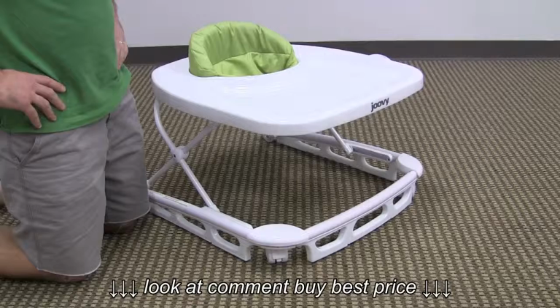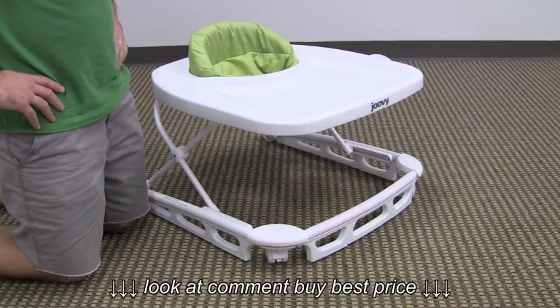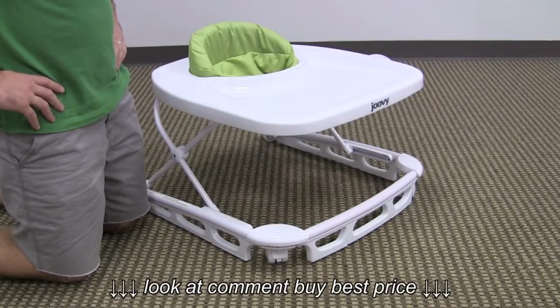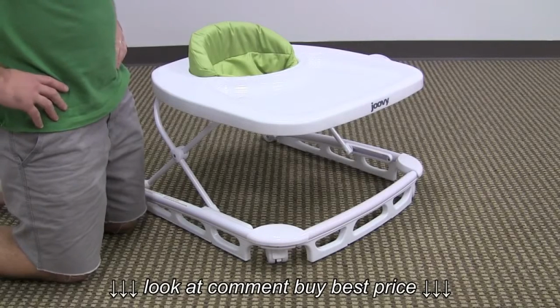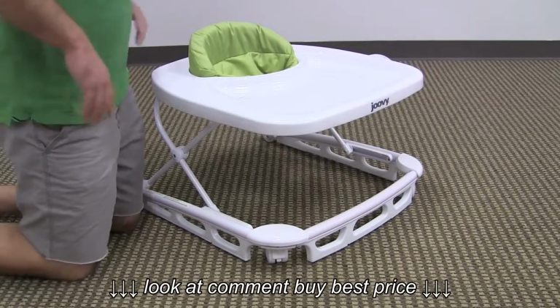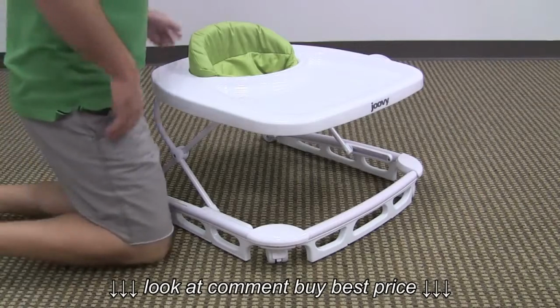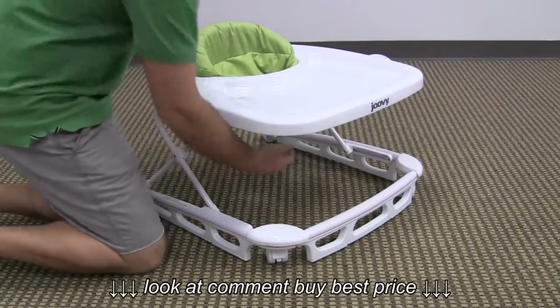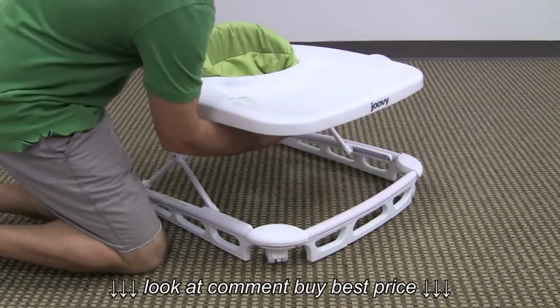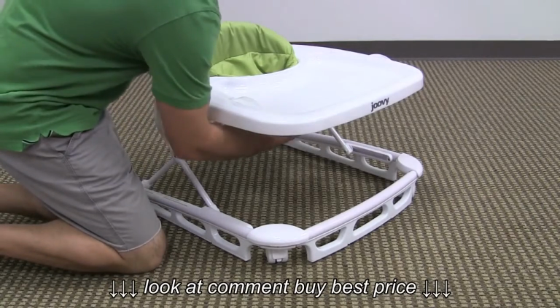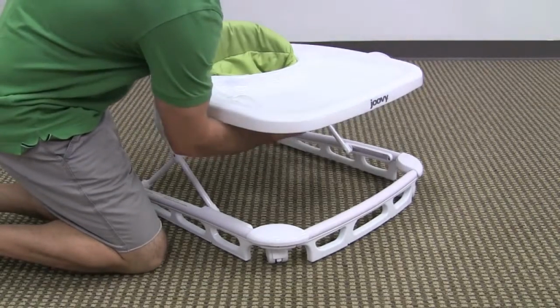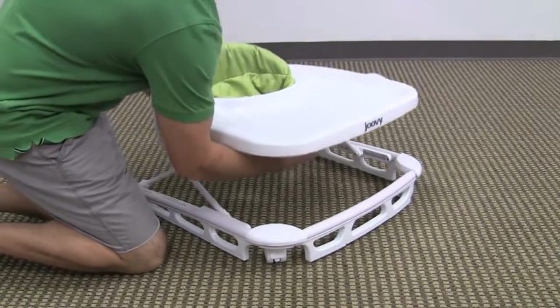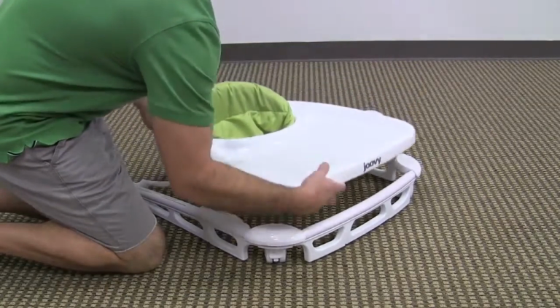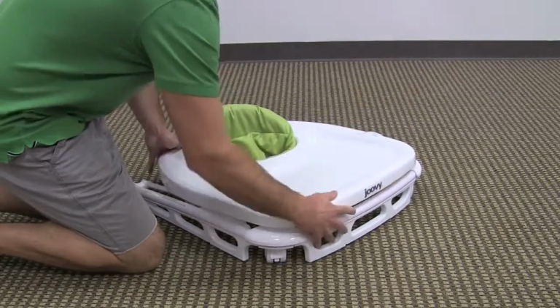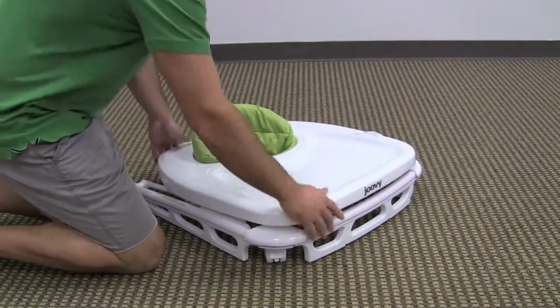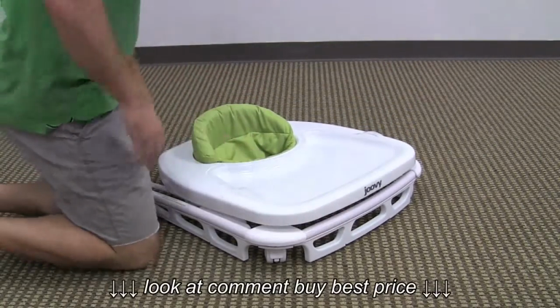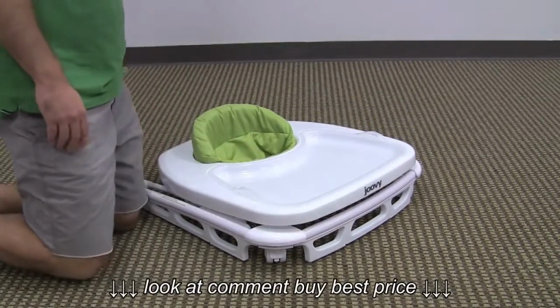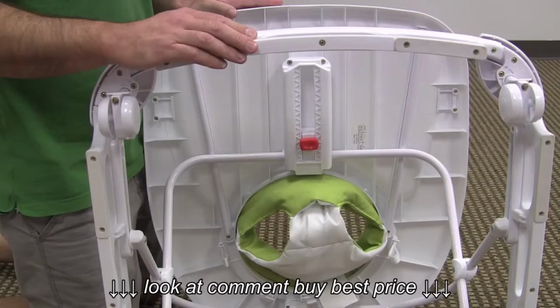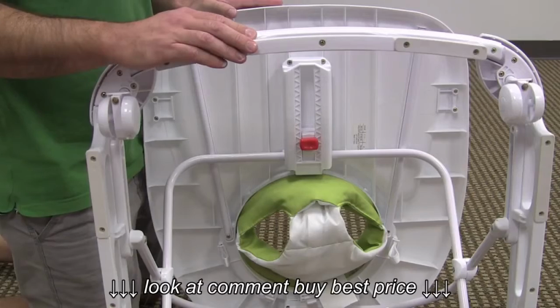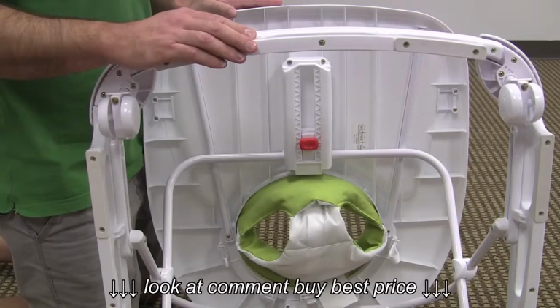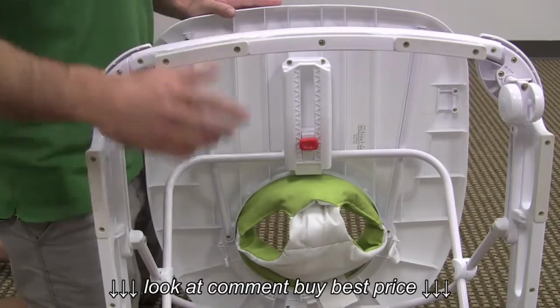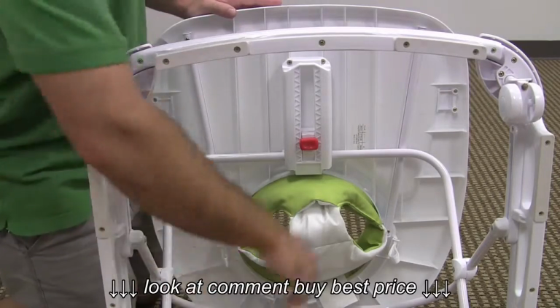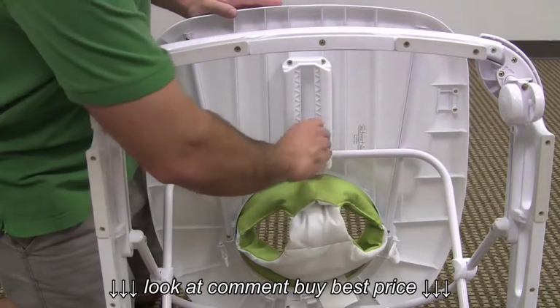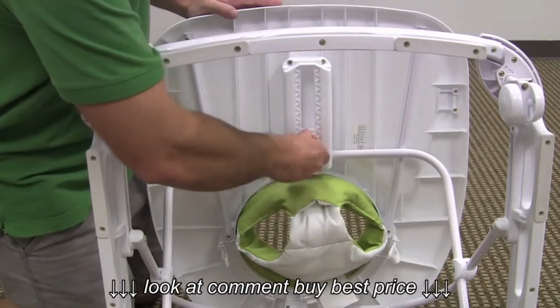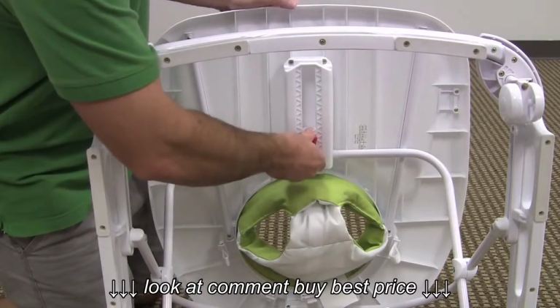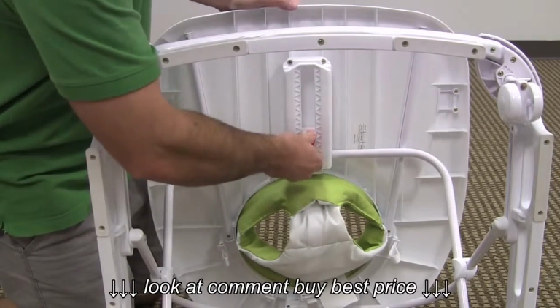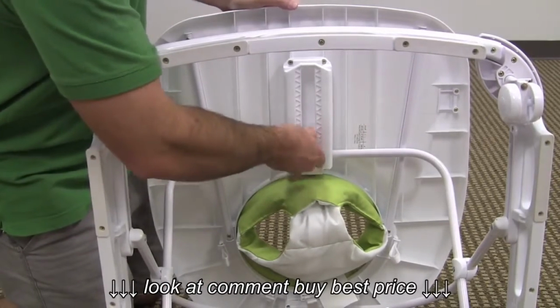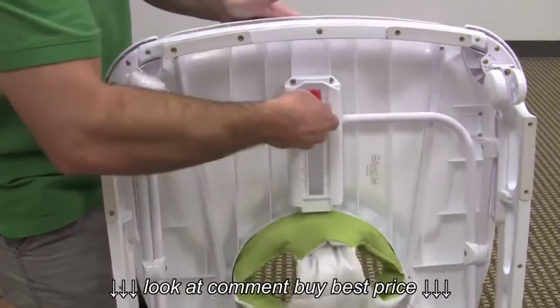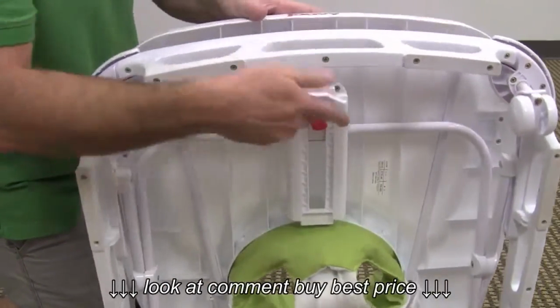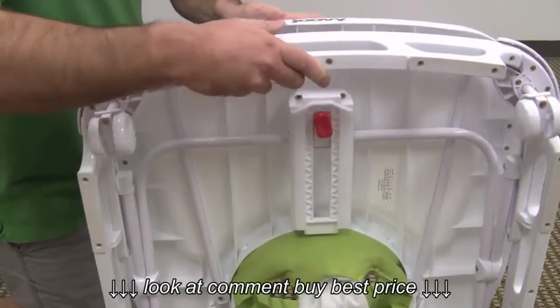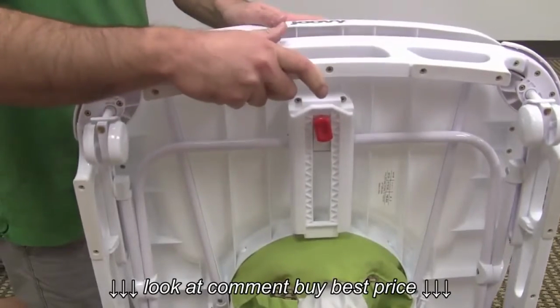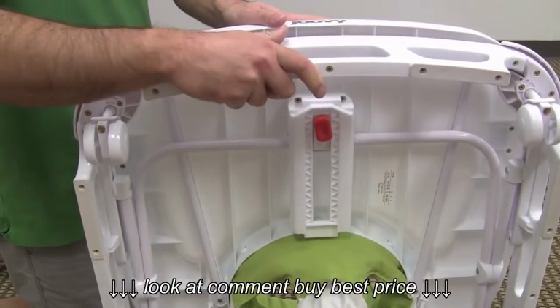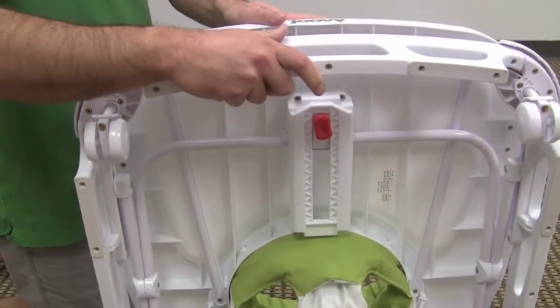This walker has three height adjustments and folds completely flat. To fold the walker you simply twist the folding mechanism, lean it forward, and the walker will fold completely flat.